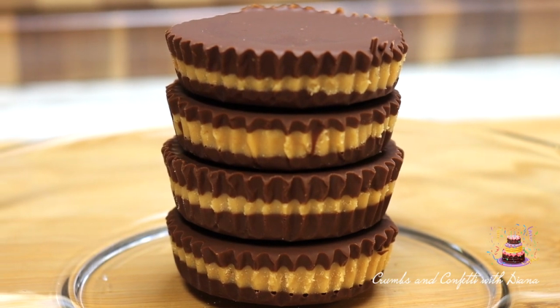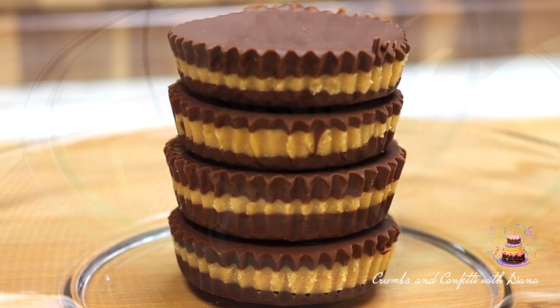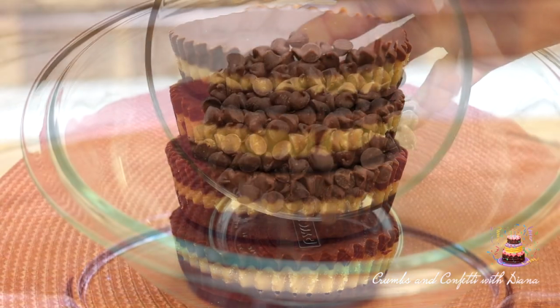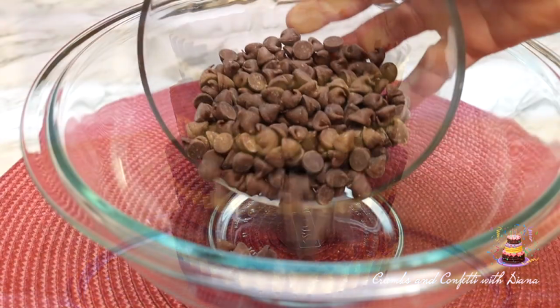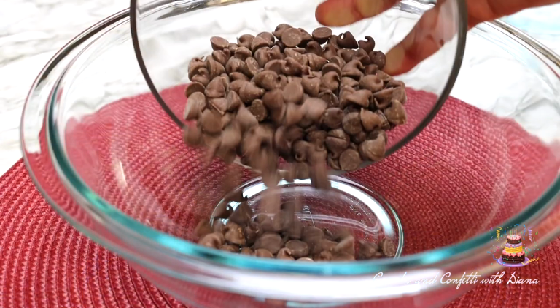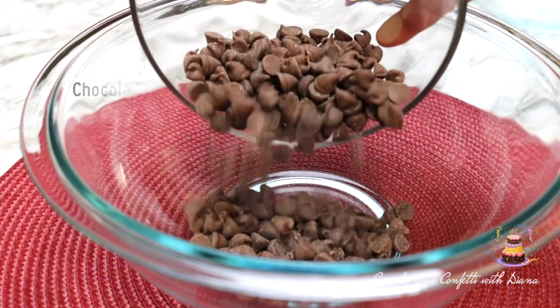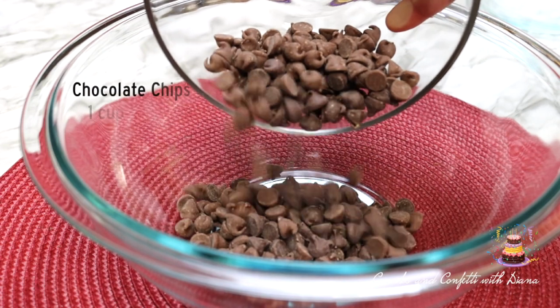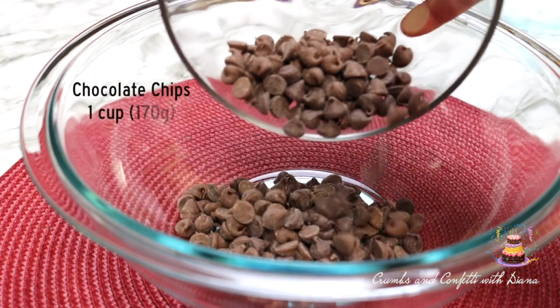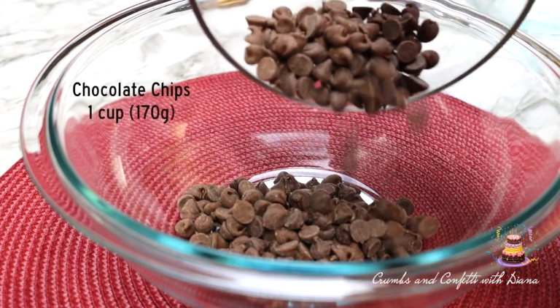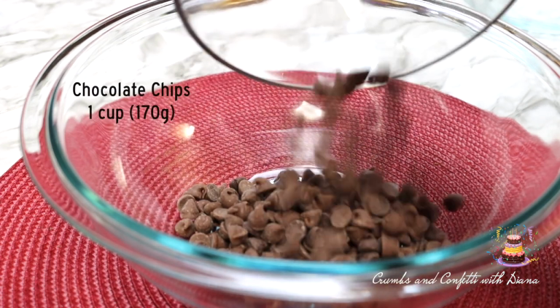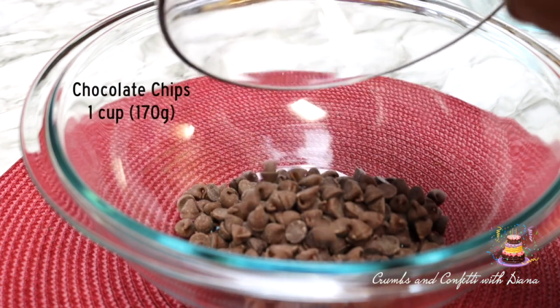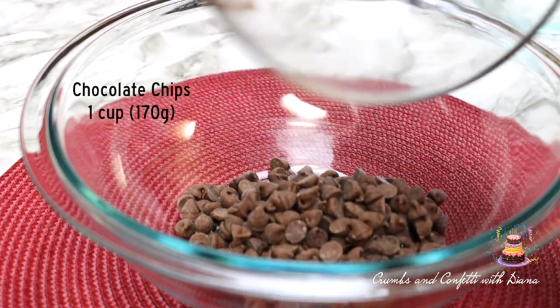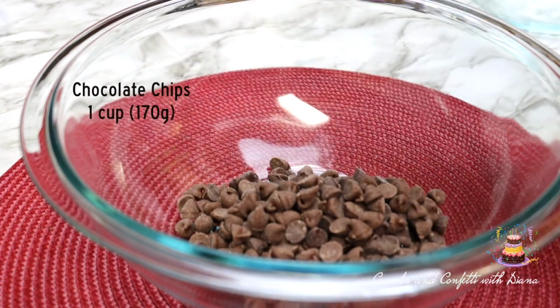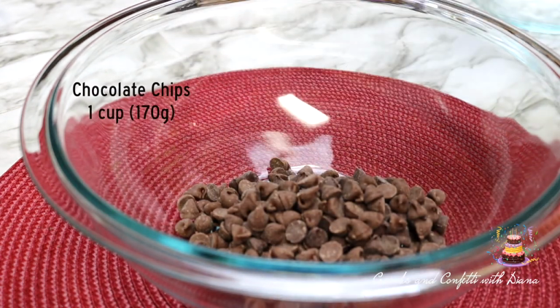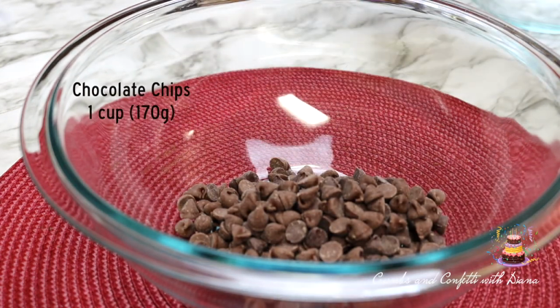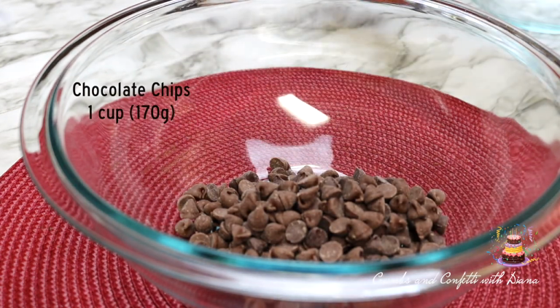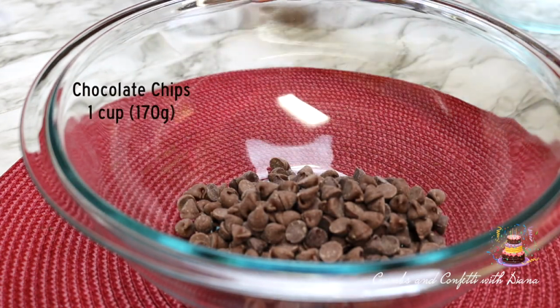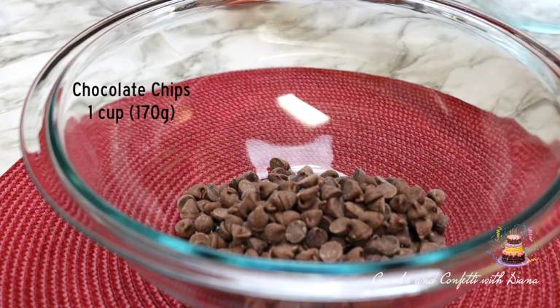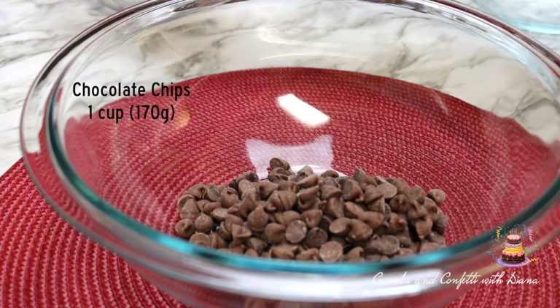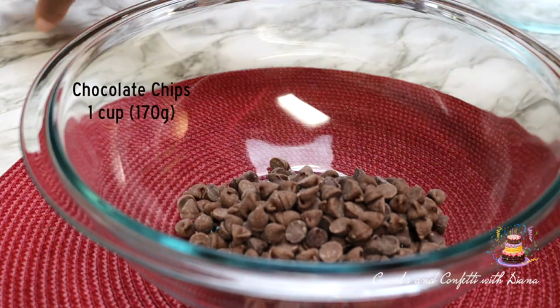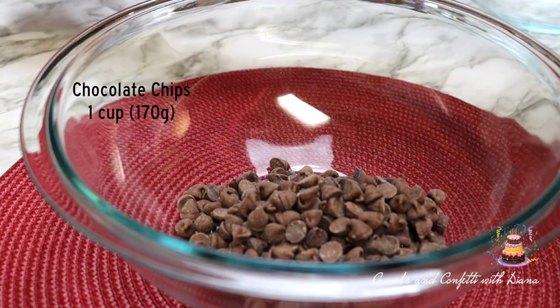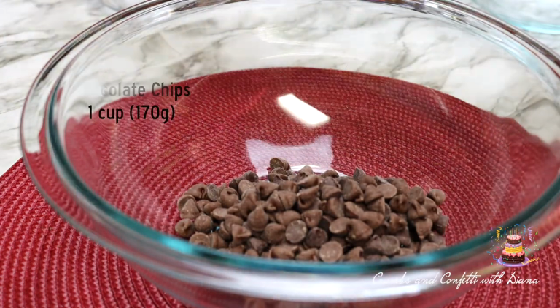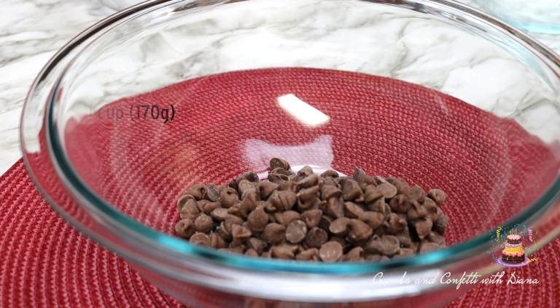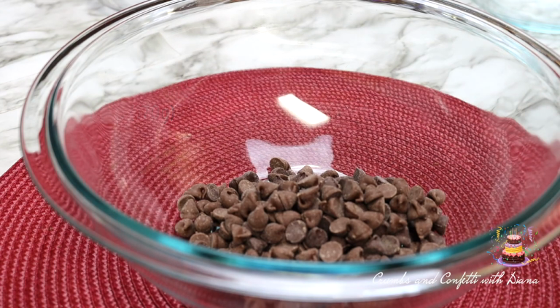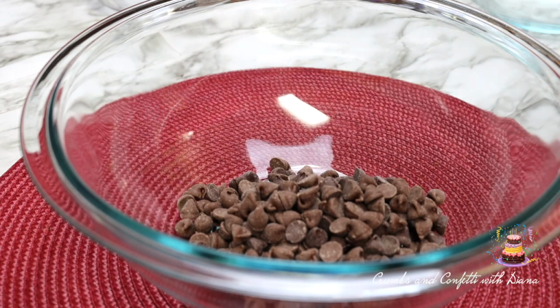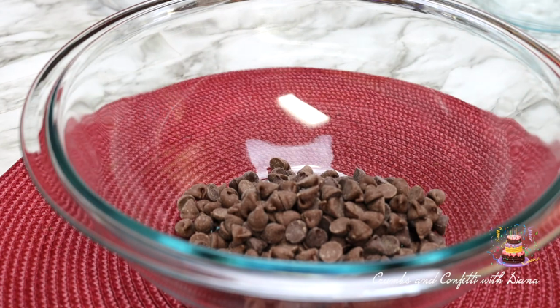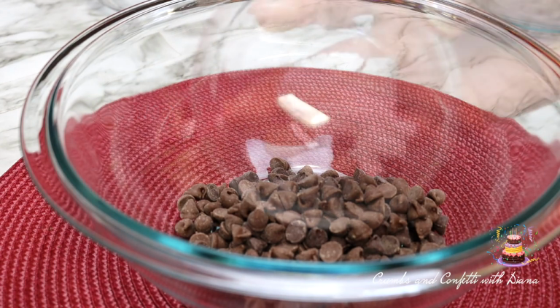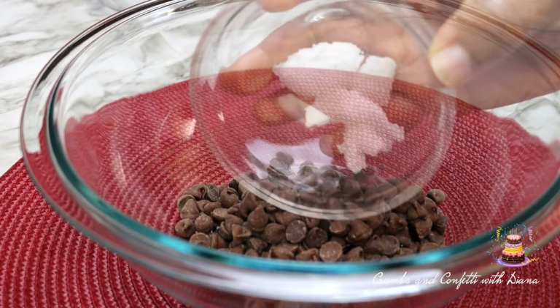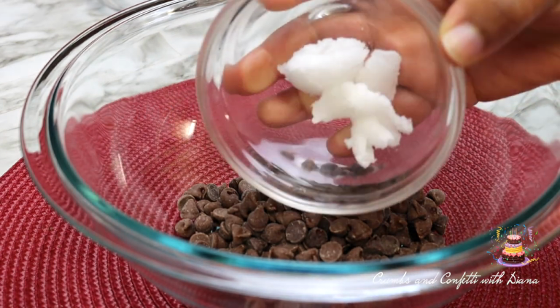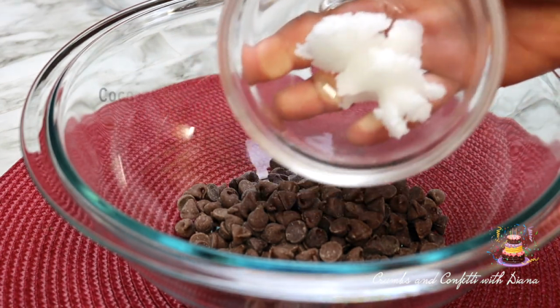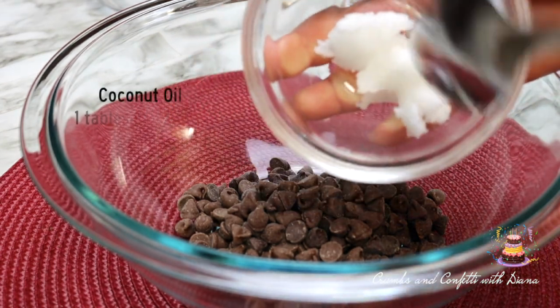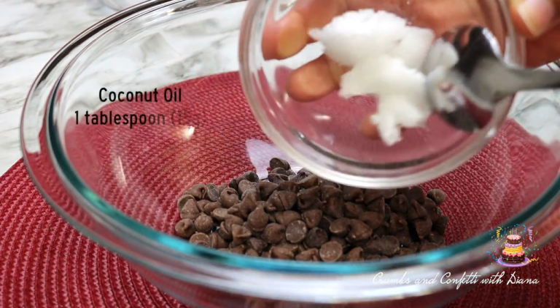The first thing for this recipe is to line a muffin pan with paper liners, or you can use silicone liners. This recipe will make about 10 to 12 peanut butter cups.